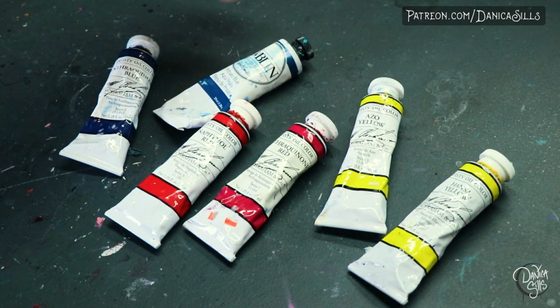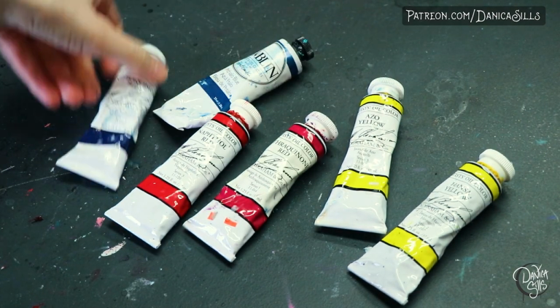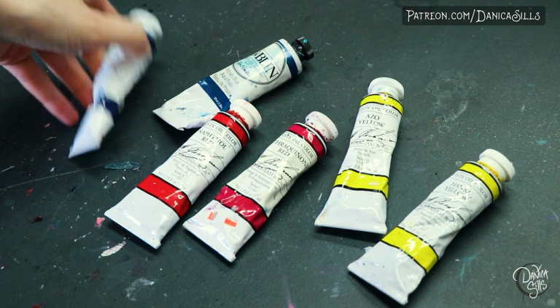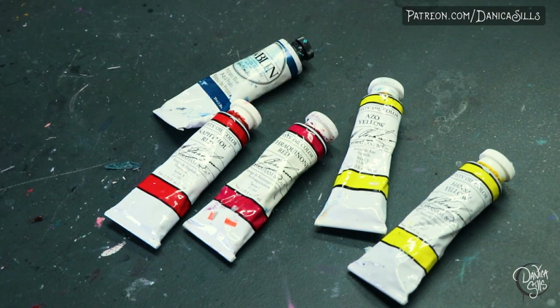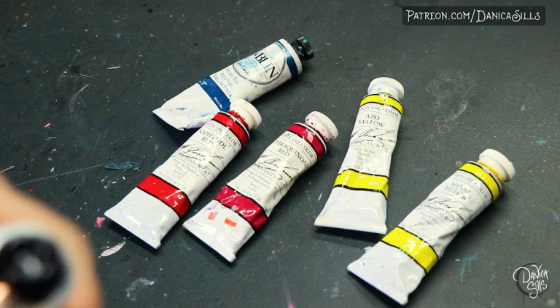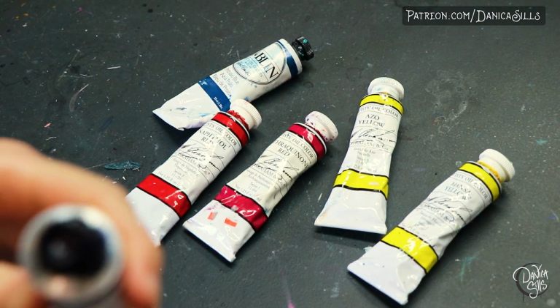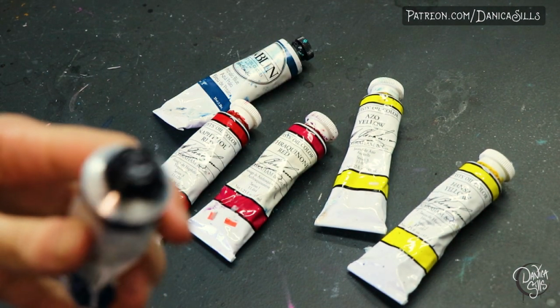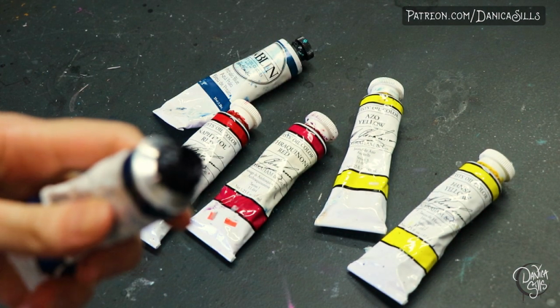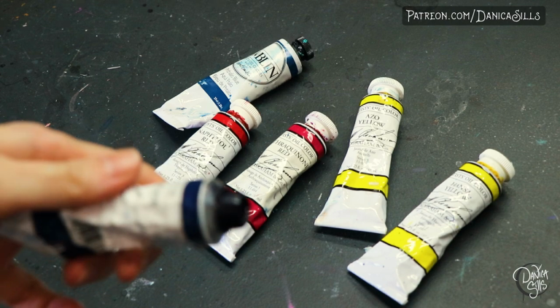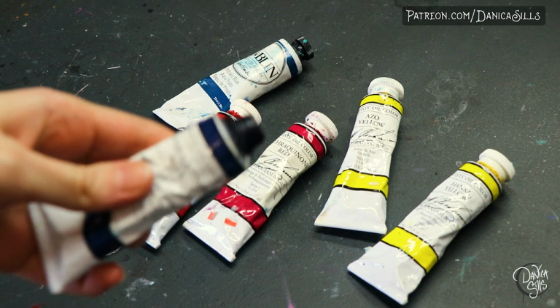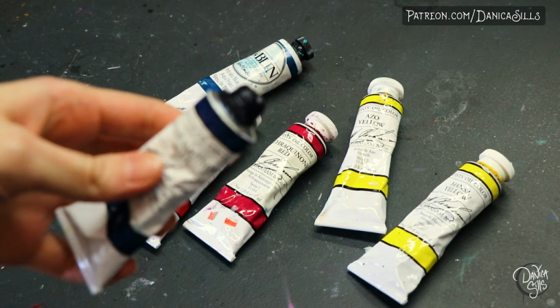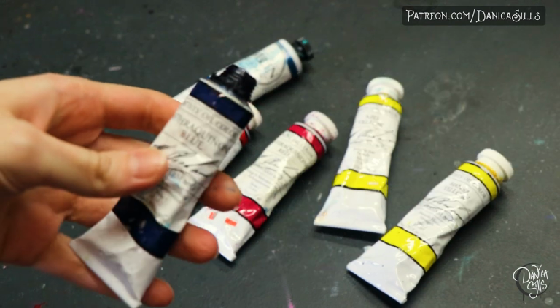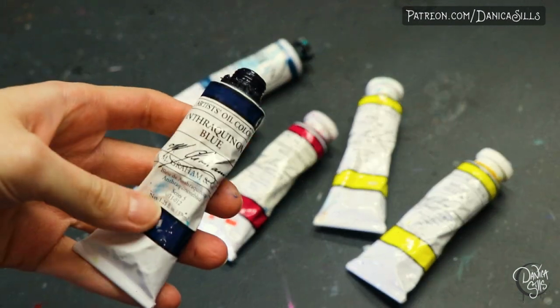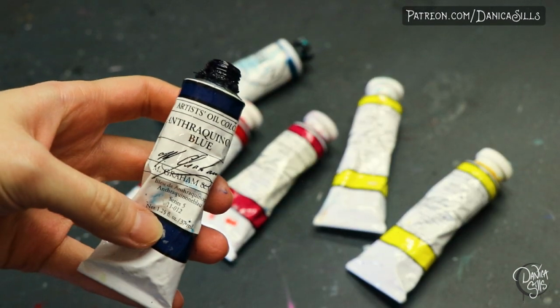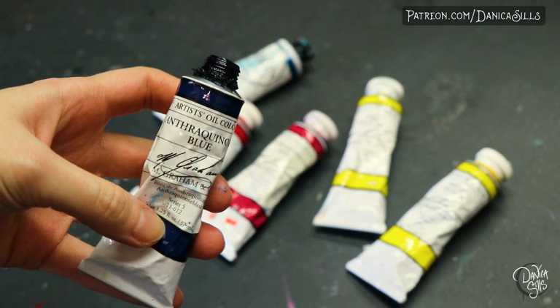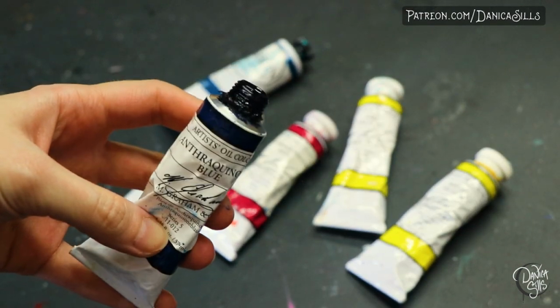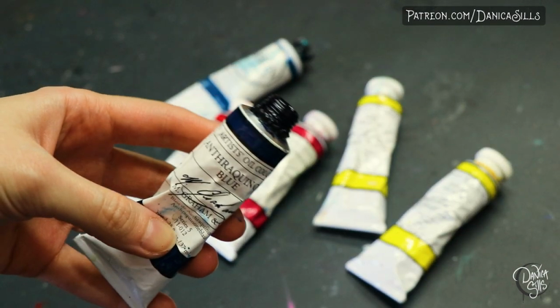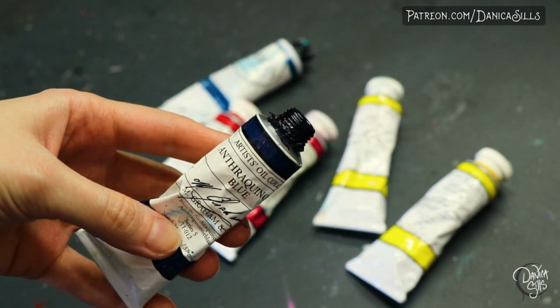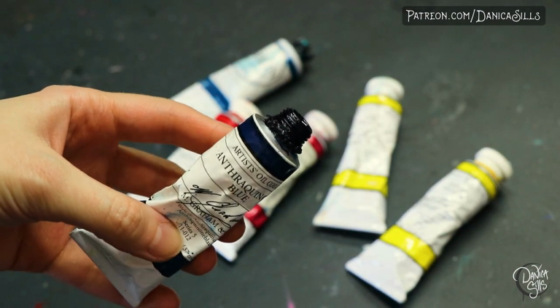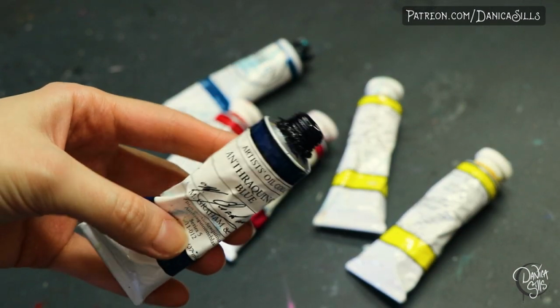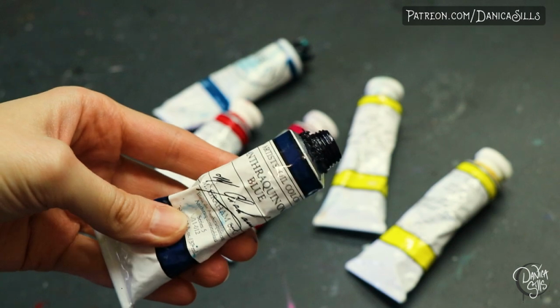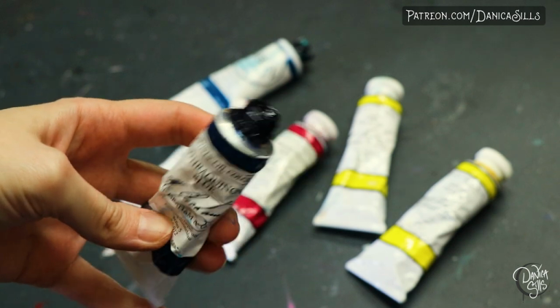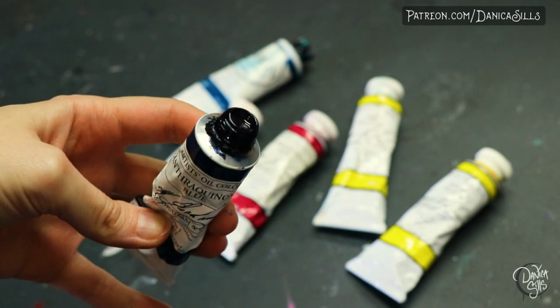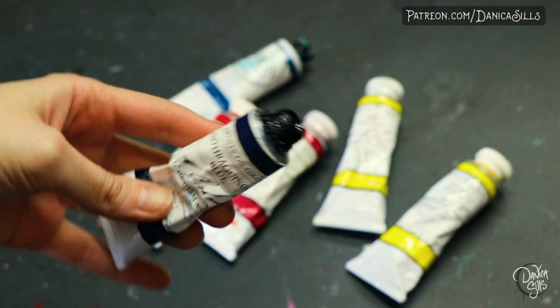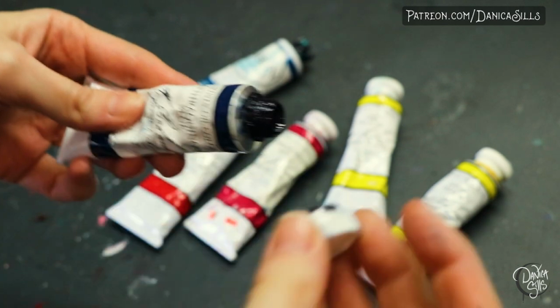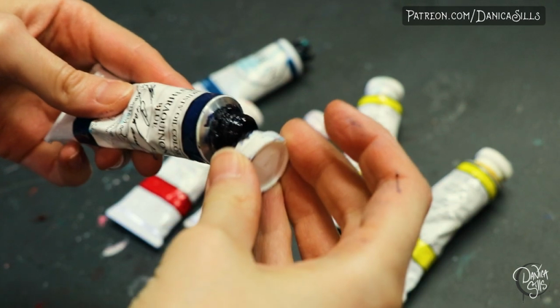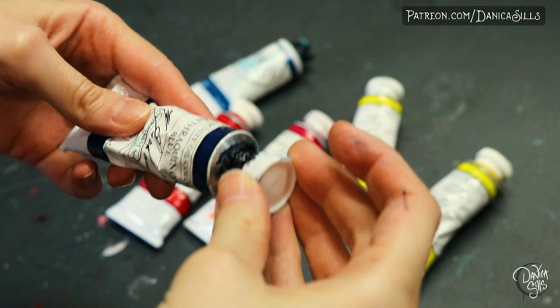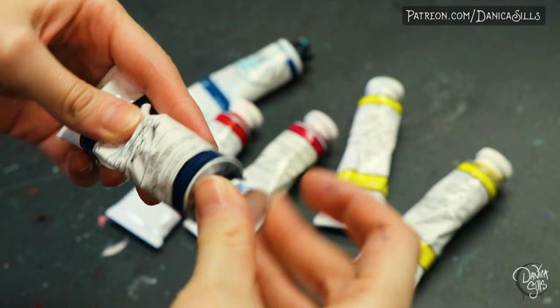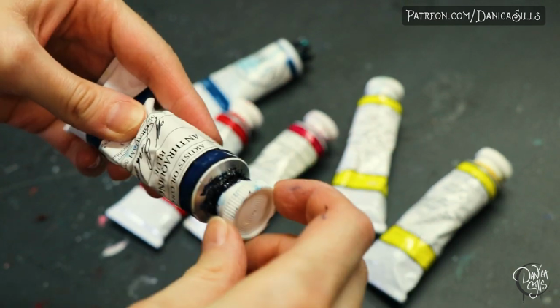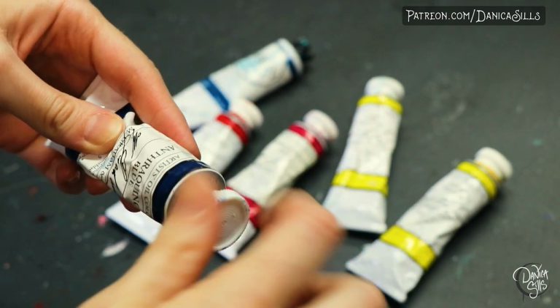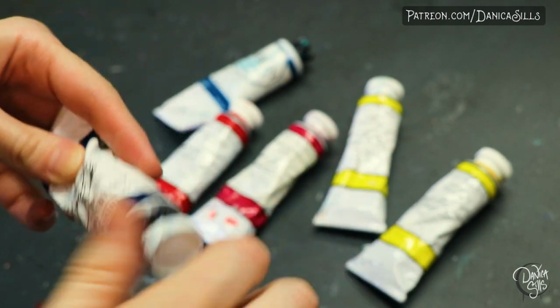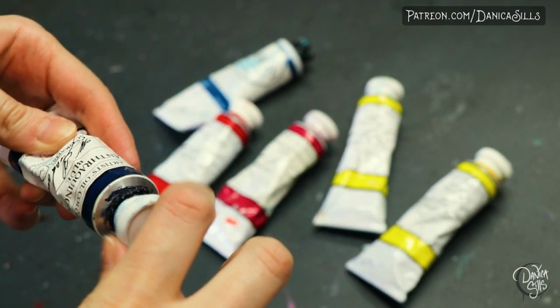One of the things that frustrated me most at the beginning was that I didn't understand my pigments well enough to know when I was mixing two colors together that would end up being much muddier. So yes, I highly recommend having a warm and cool of each primary.